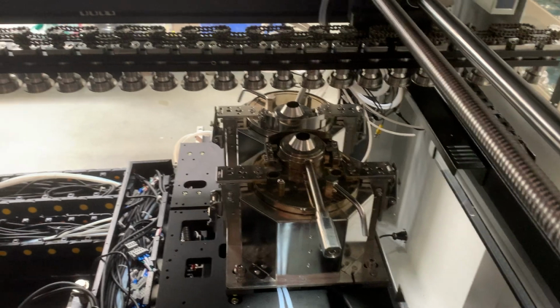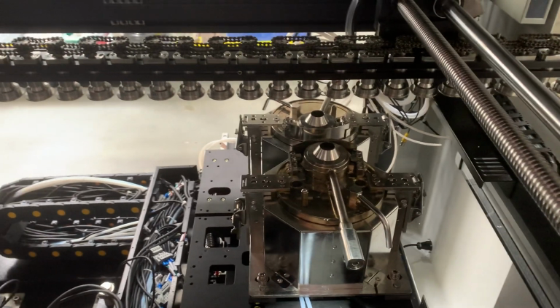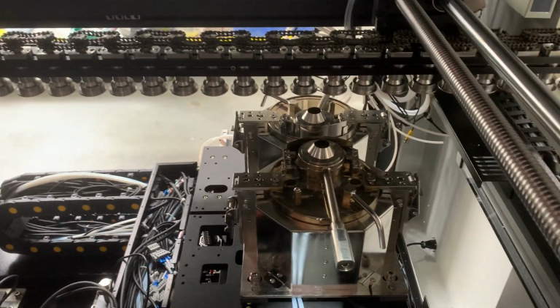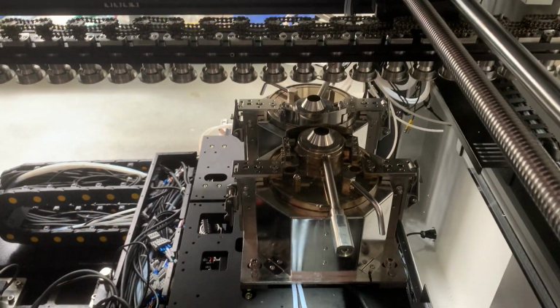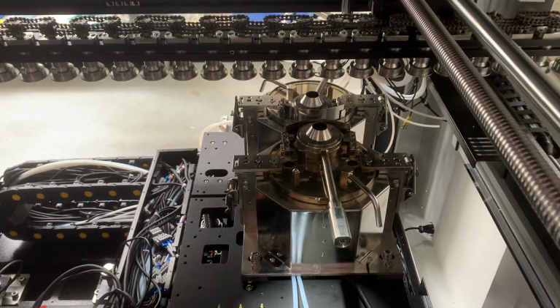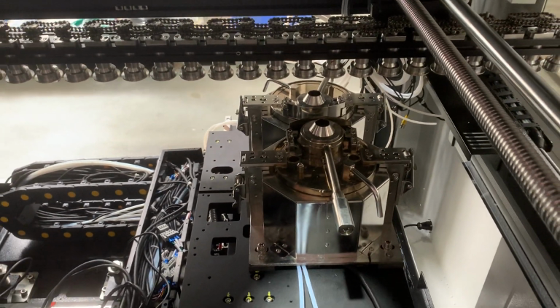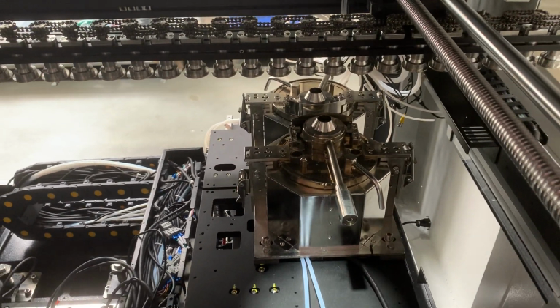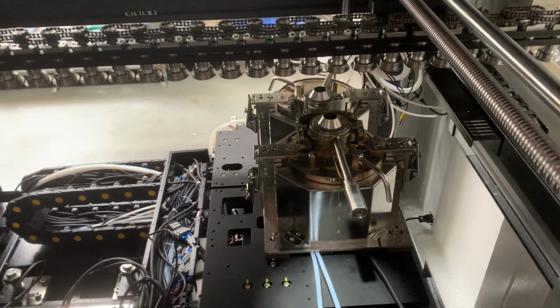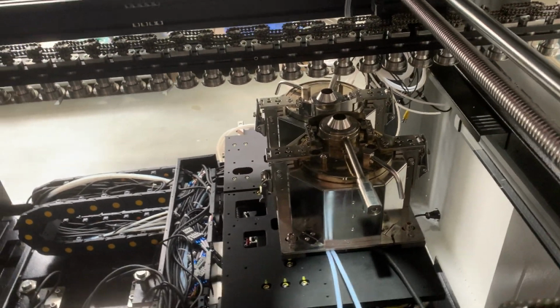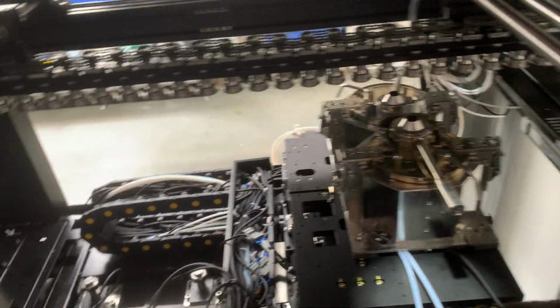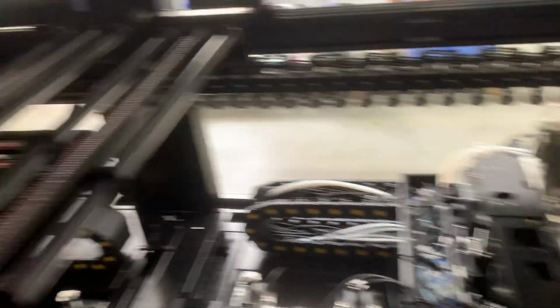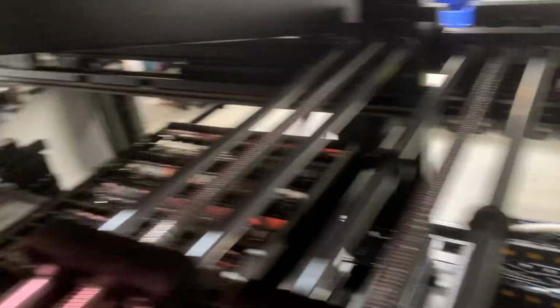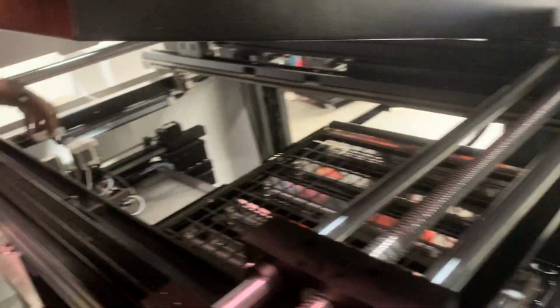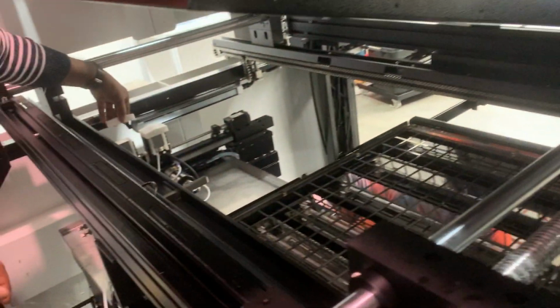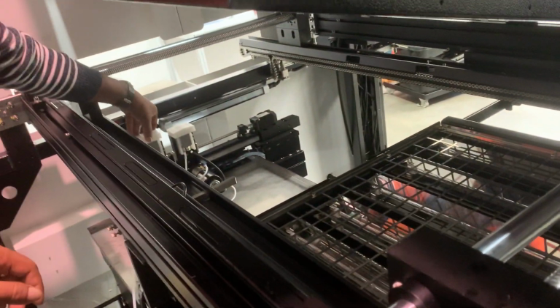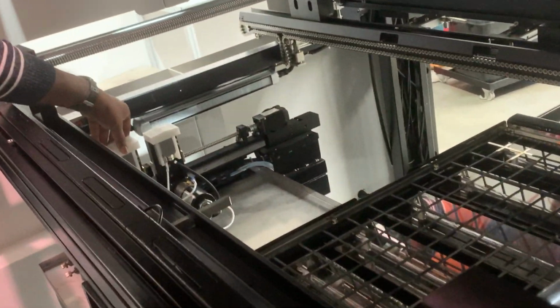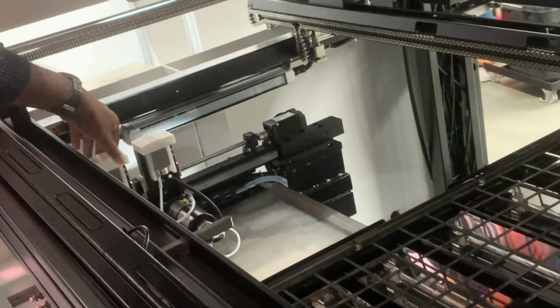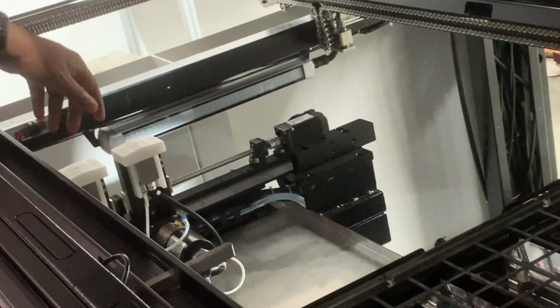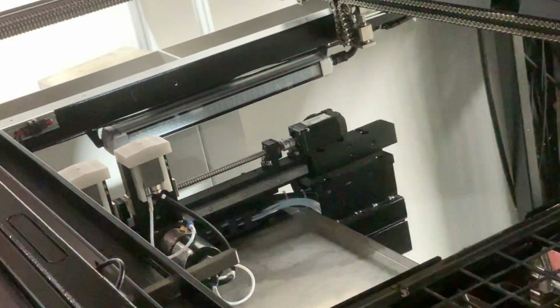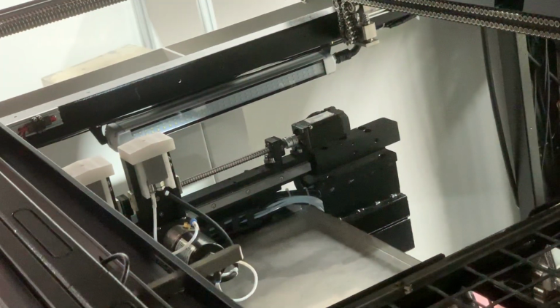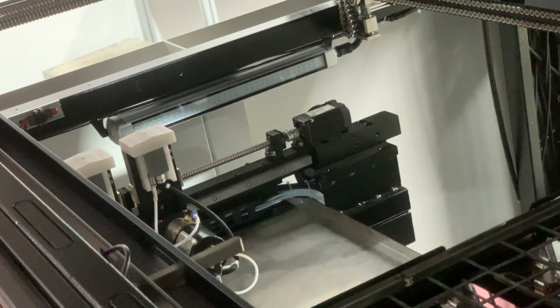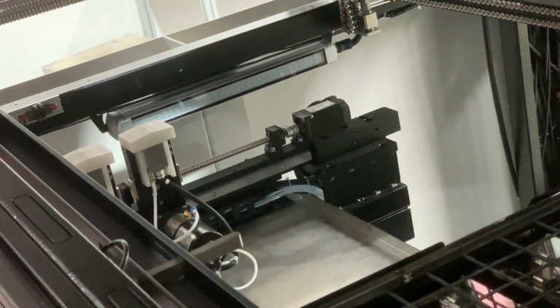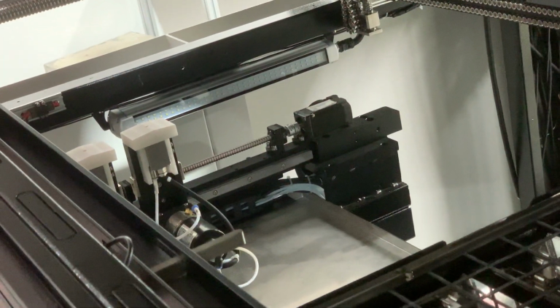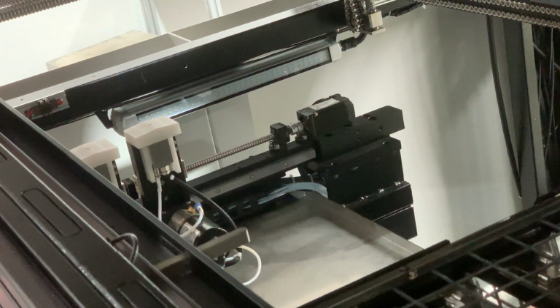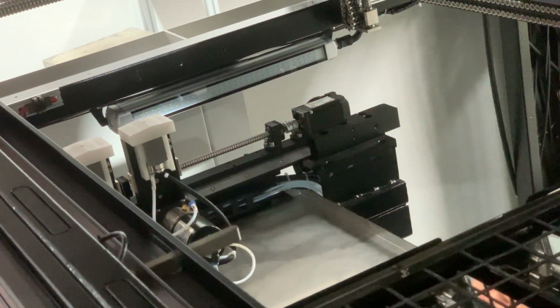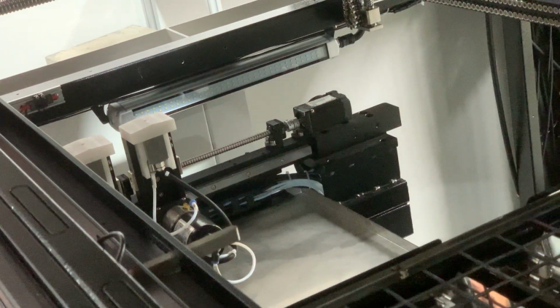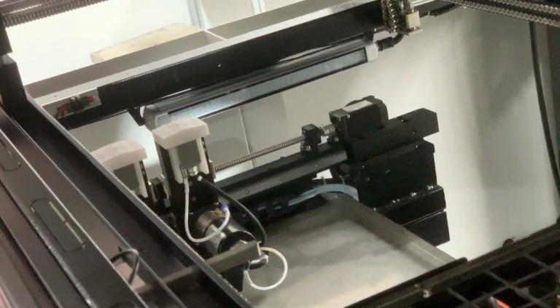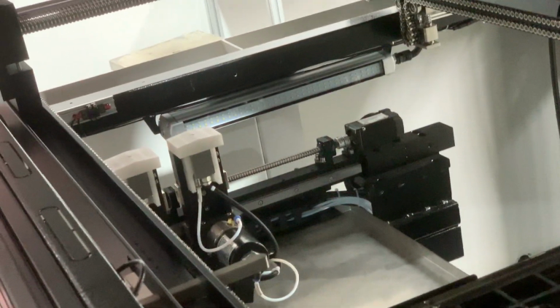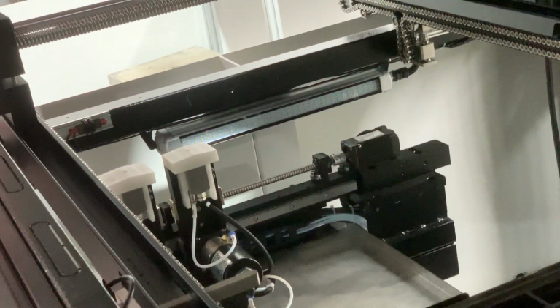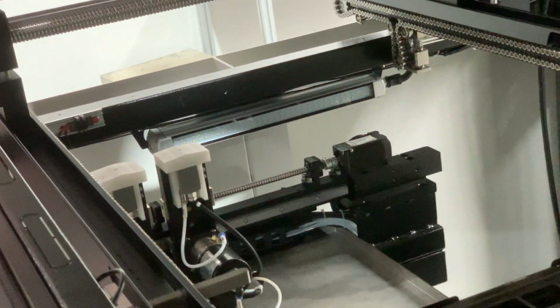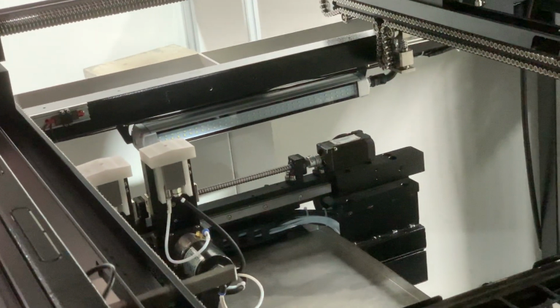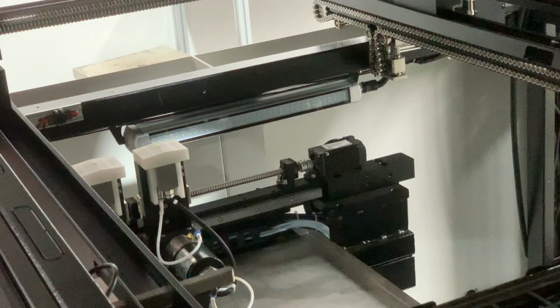For regular quality, there is only one valve. There are also two spray blocks on this machine, whereas the regular quality version has only one spray block.